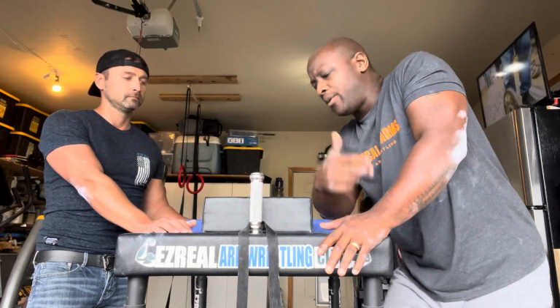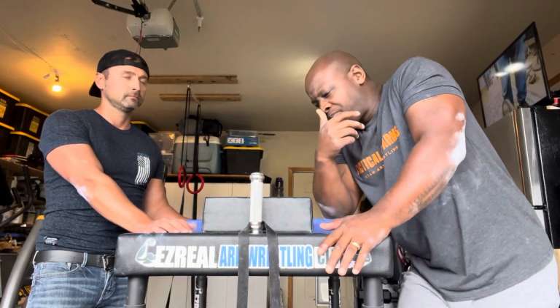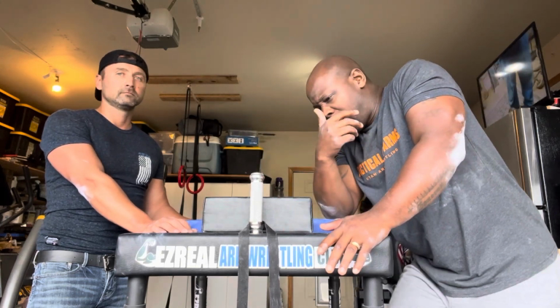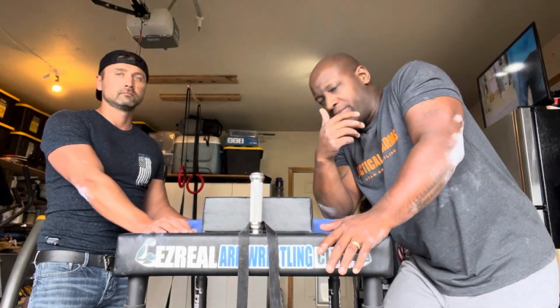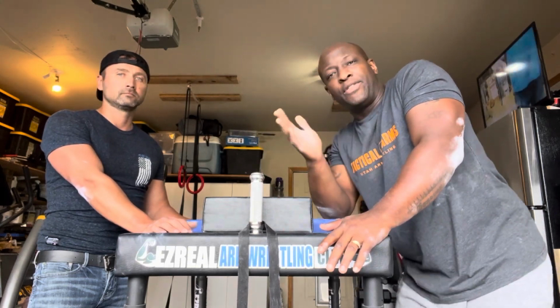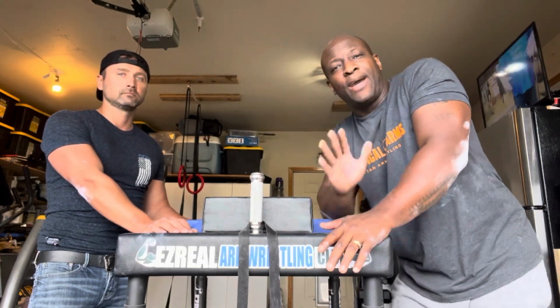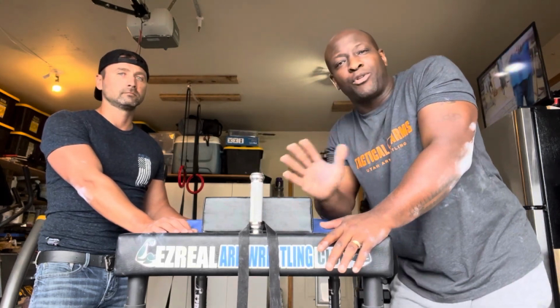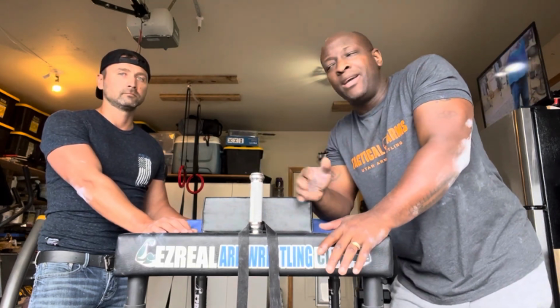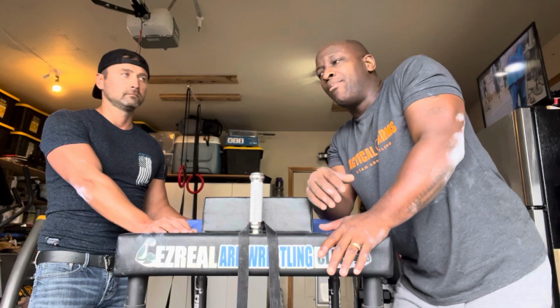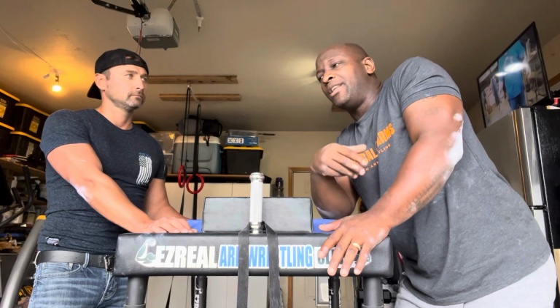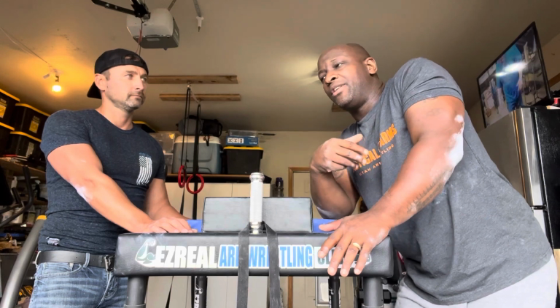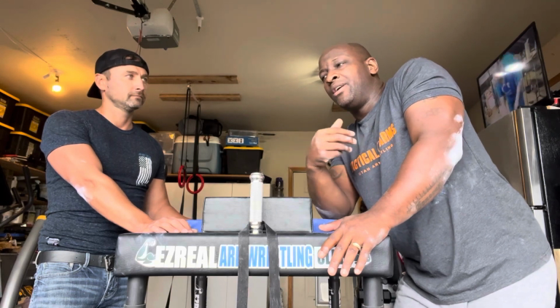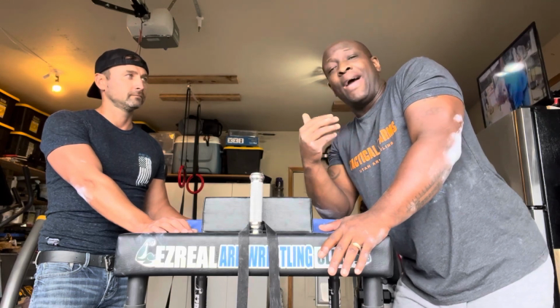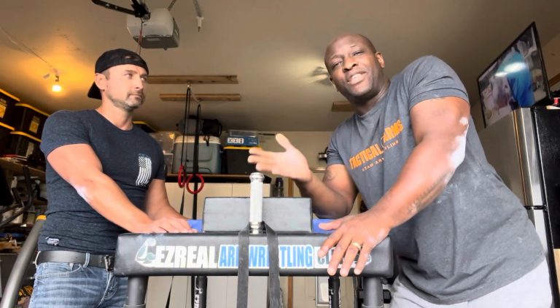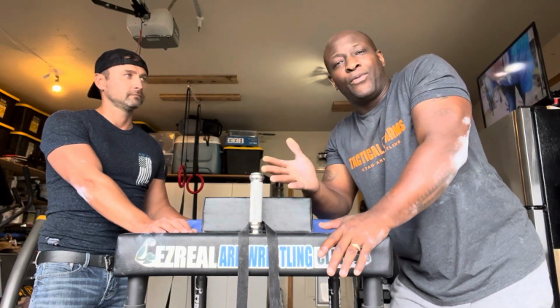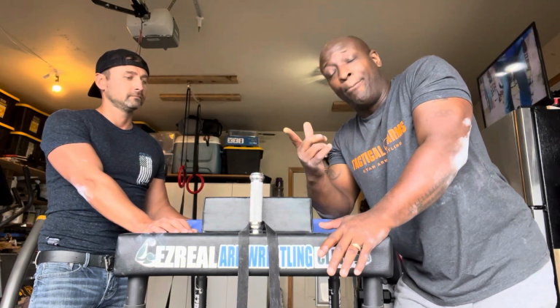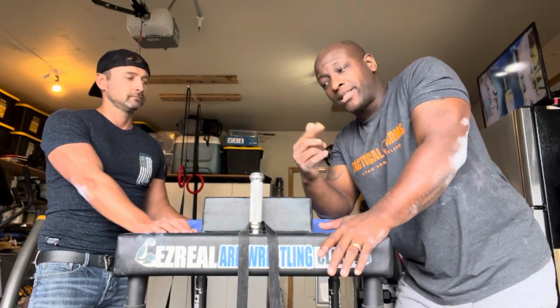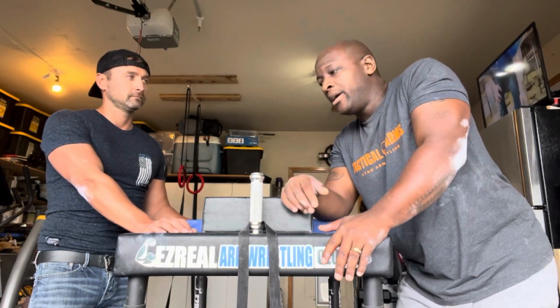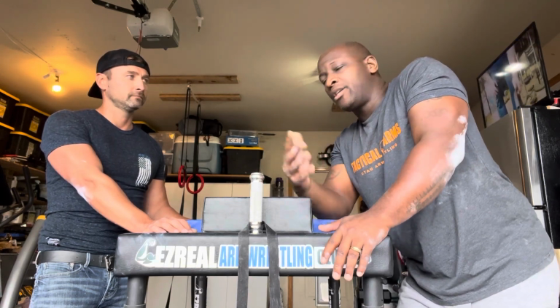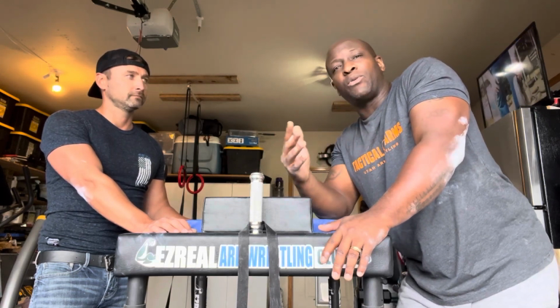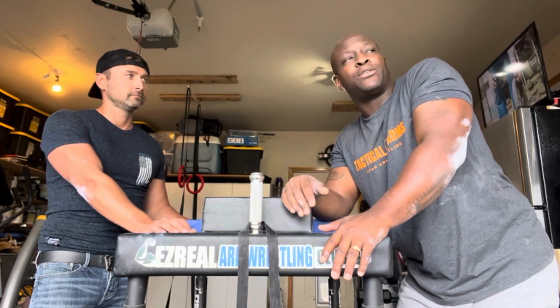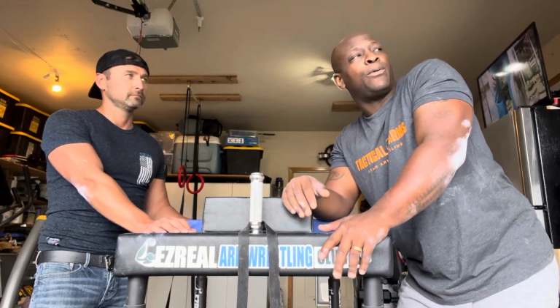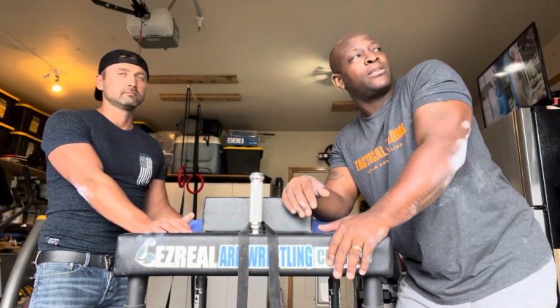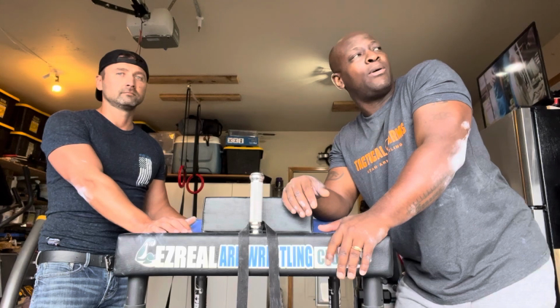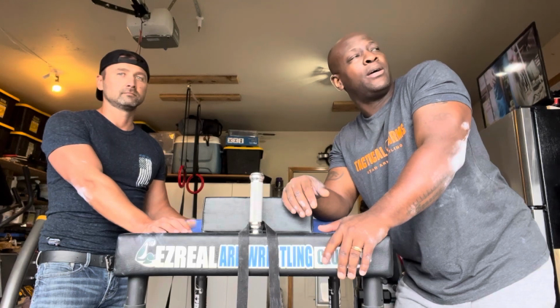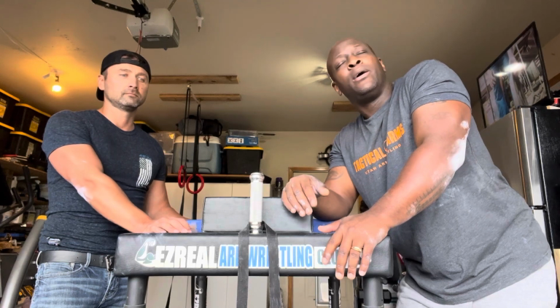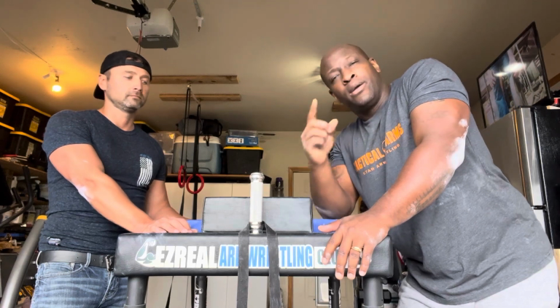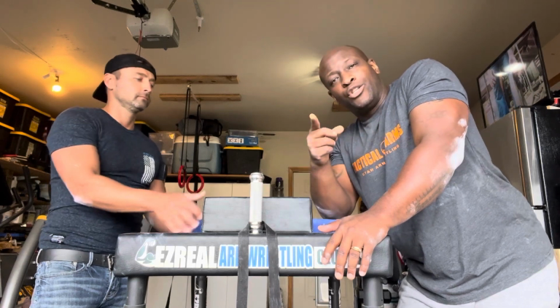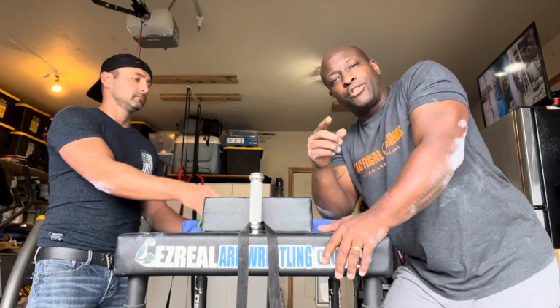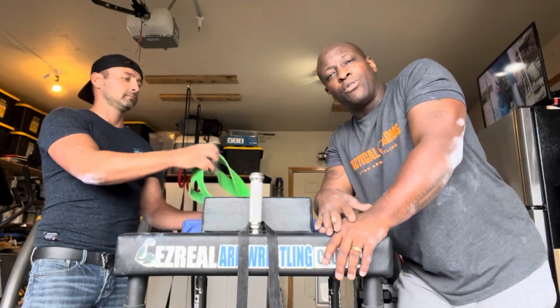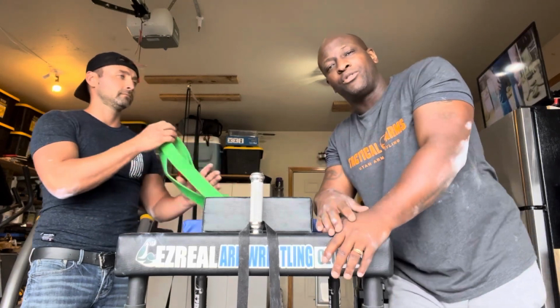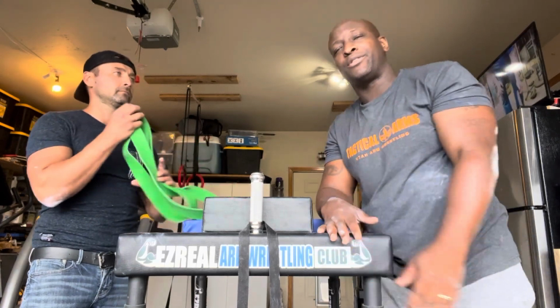Nothing you have to try — probably nothing you haven't seen before. But just something we like to do here in practice. So enjoy yourselves. We'll talk to you guys soon.